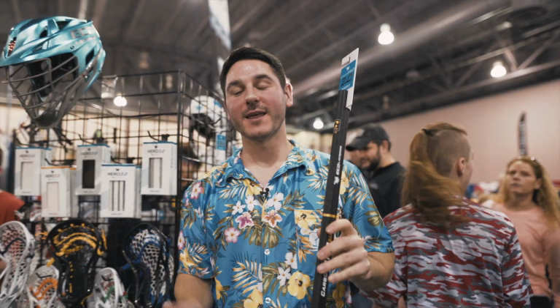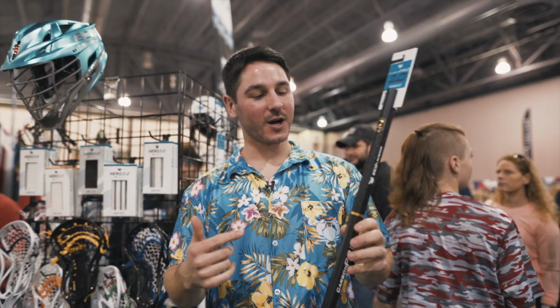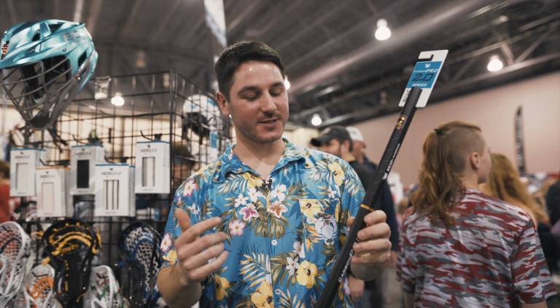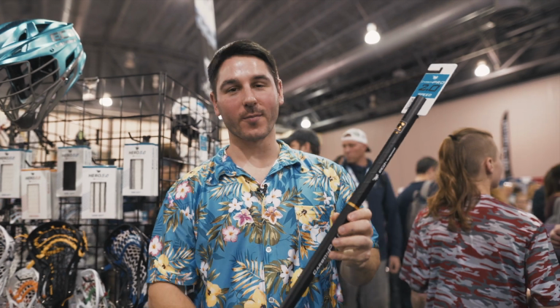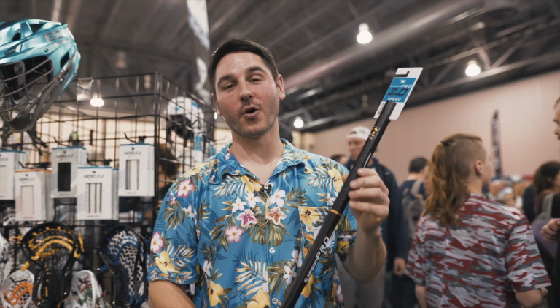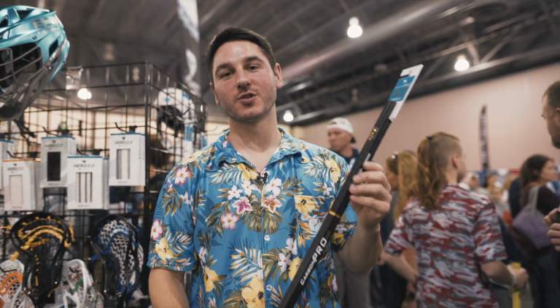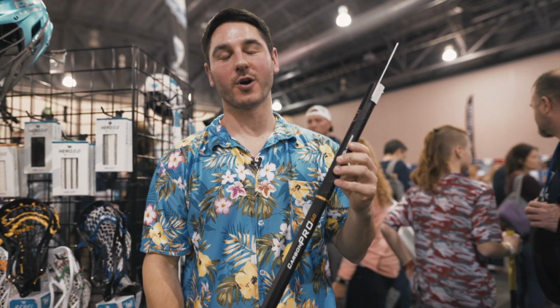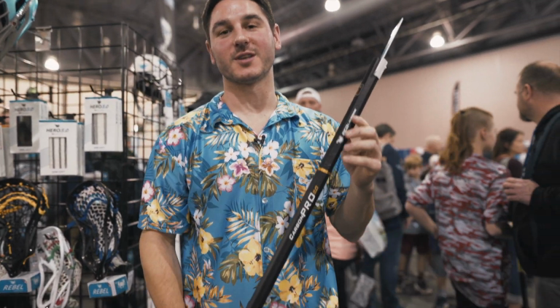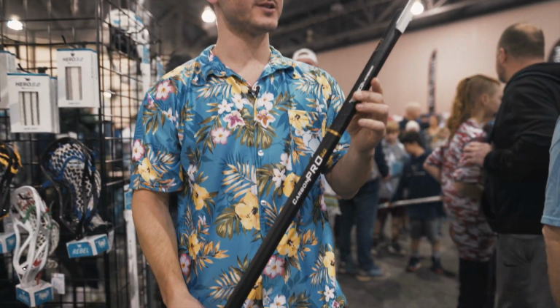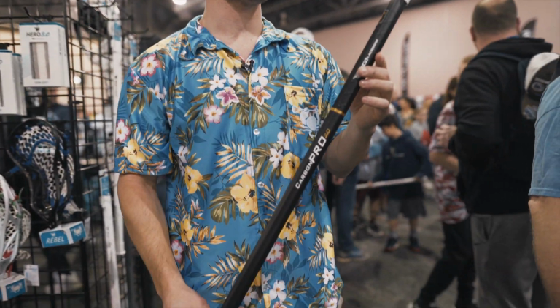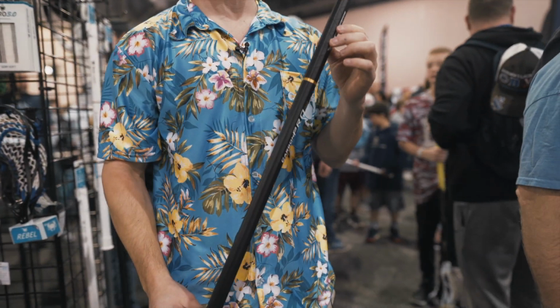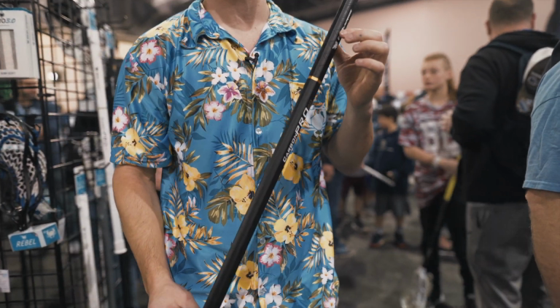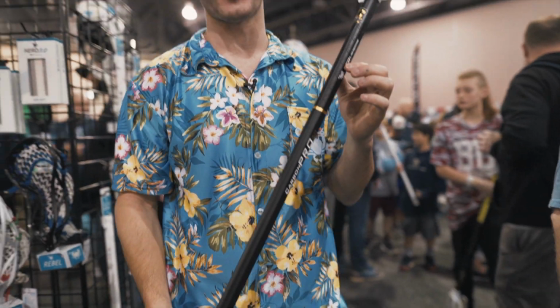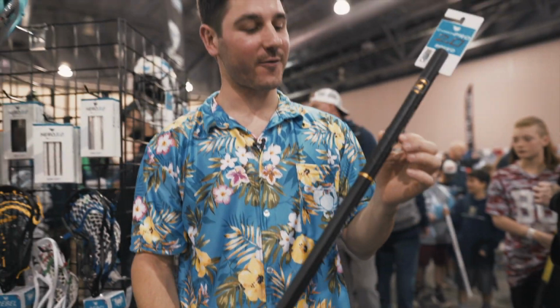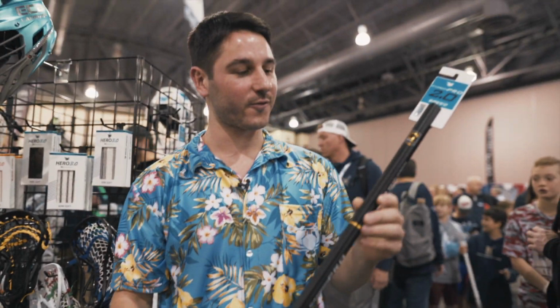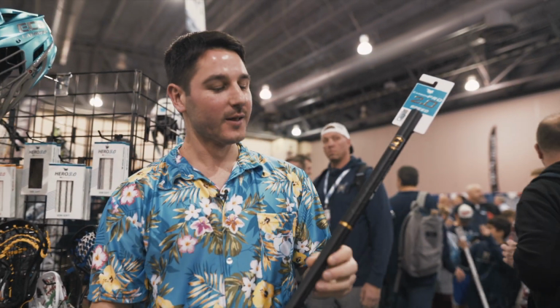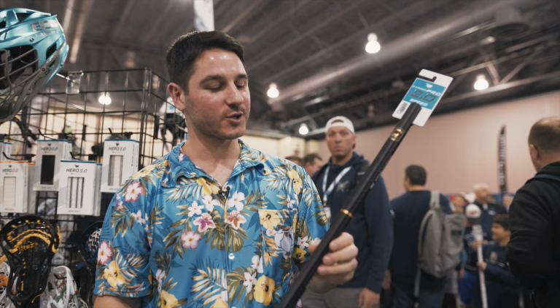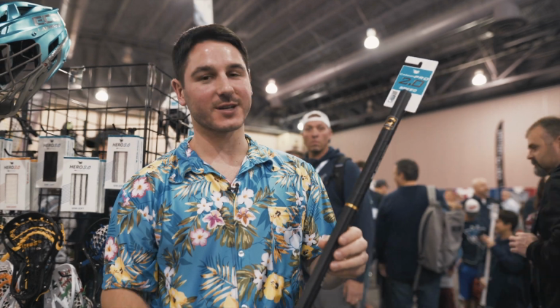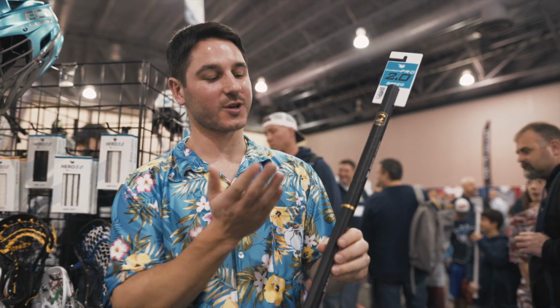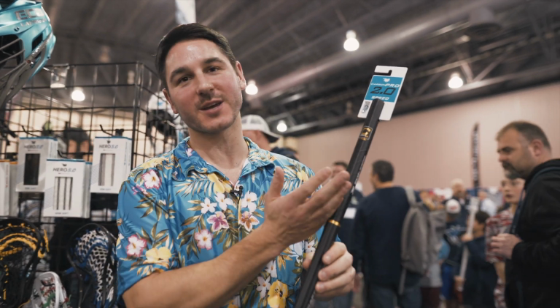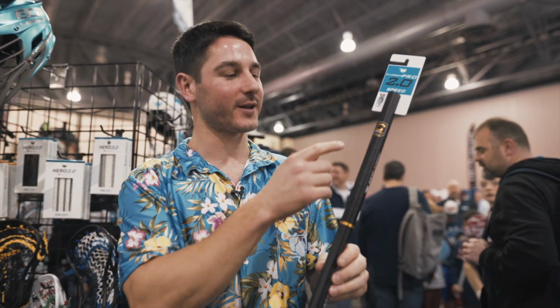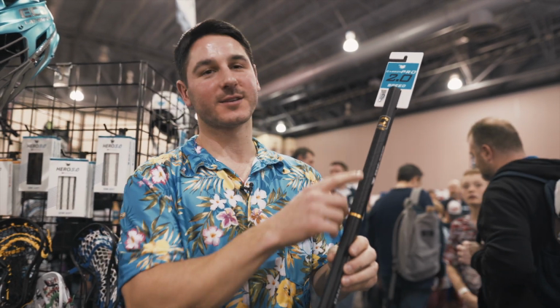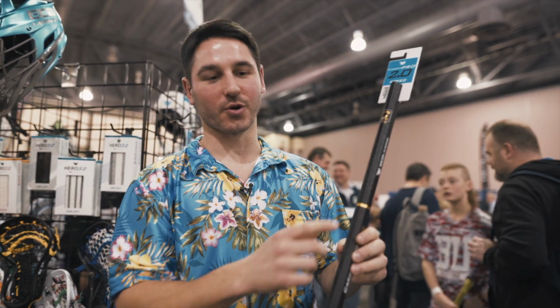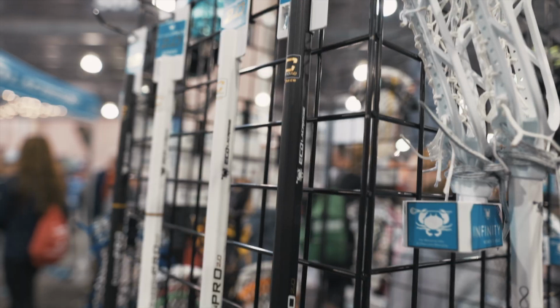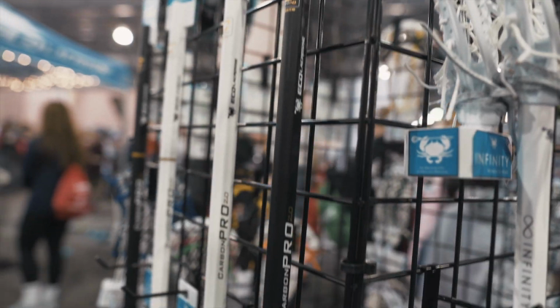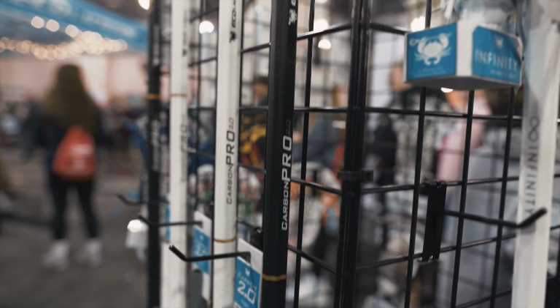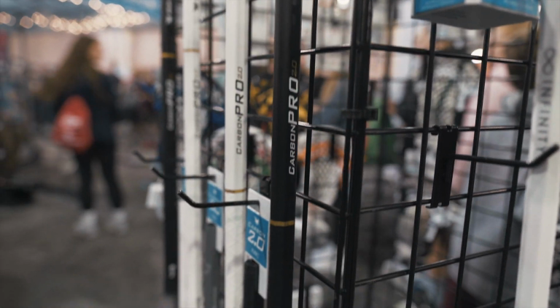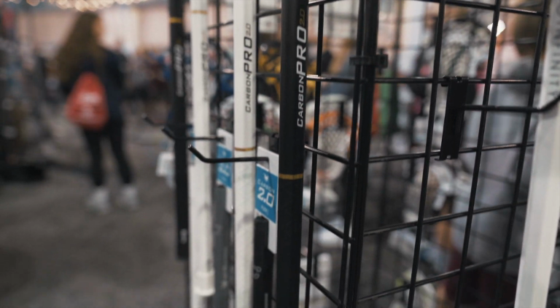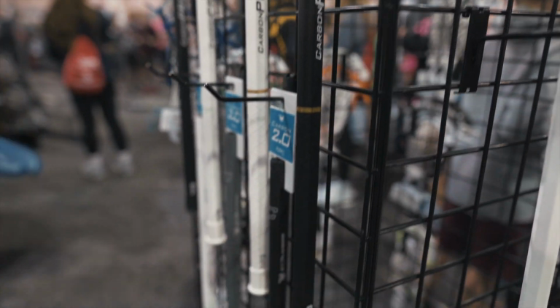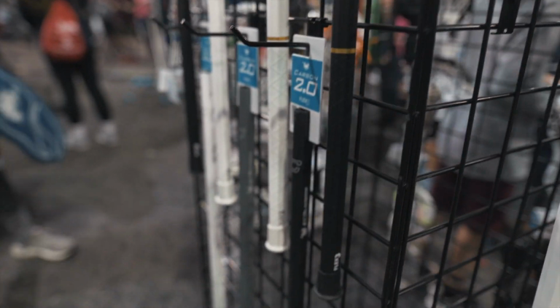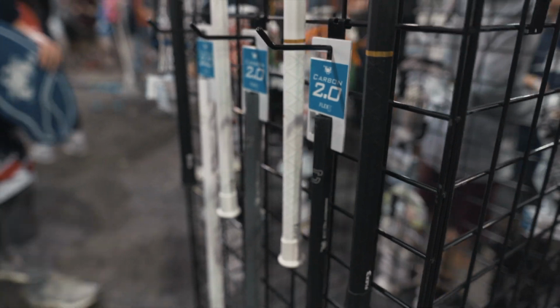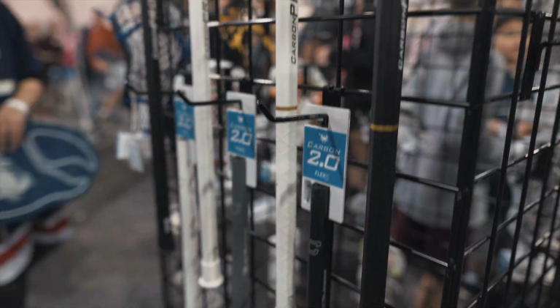Next thing up is the Carbon Pro 2.0. This is the newest and highest technology carbon fiber shaft we offer. Each one is tailored with a custom kick point, textured grip, lightweight, nice finish, and these have been crazy popular this year.